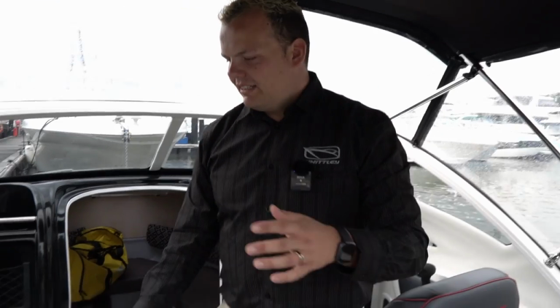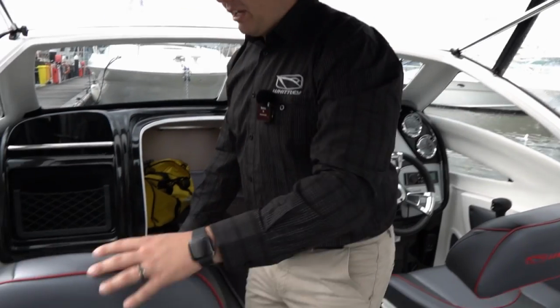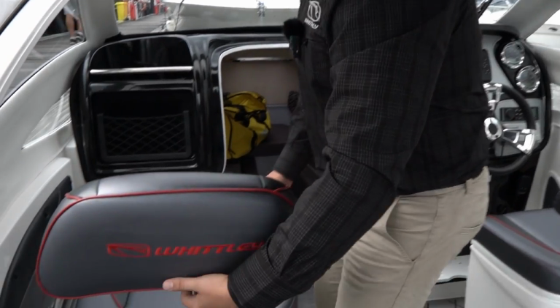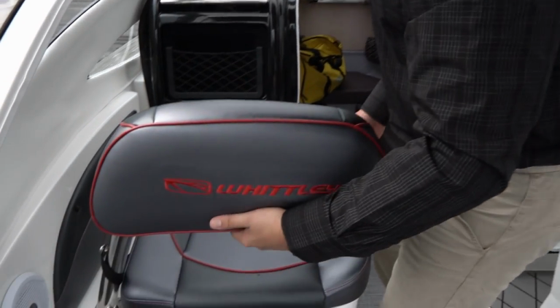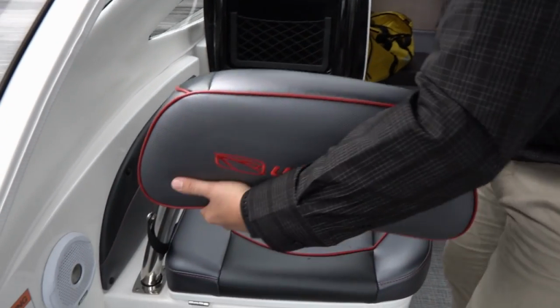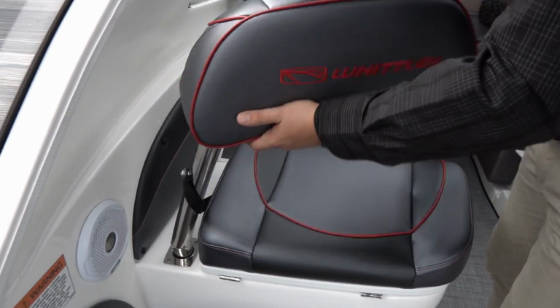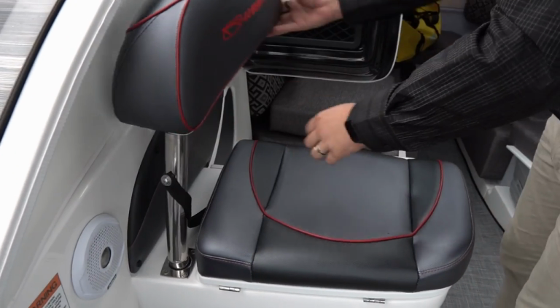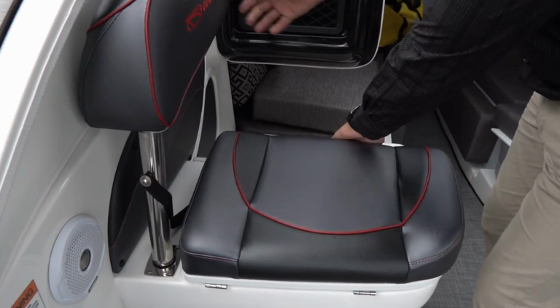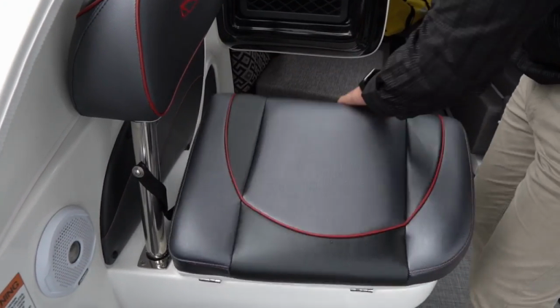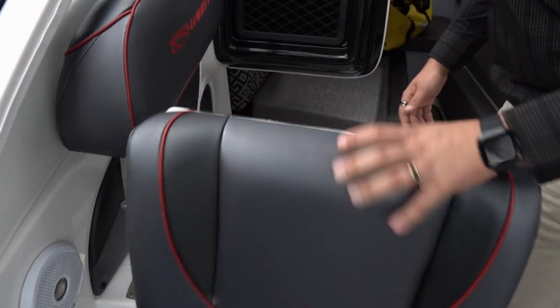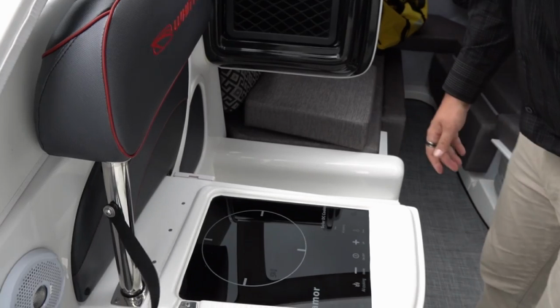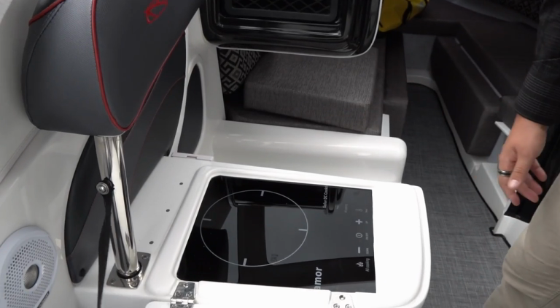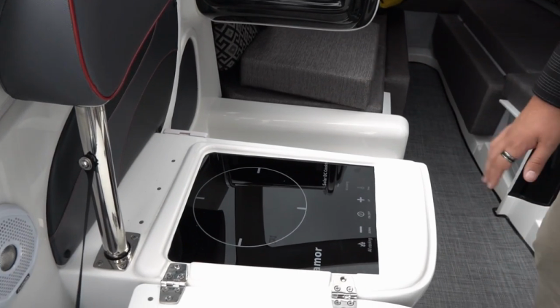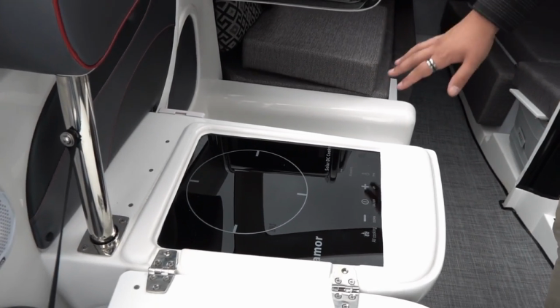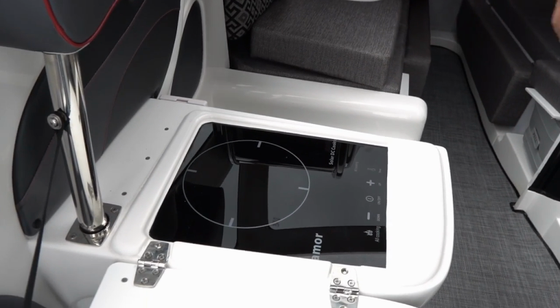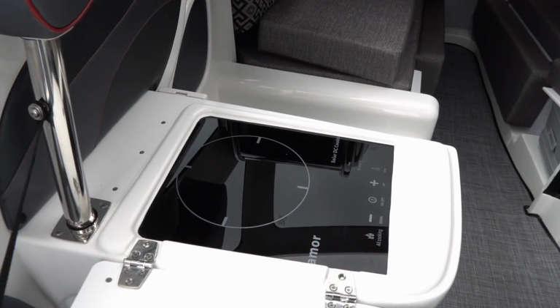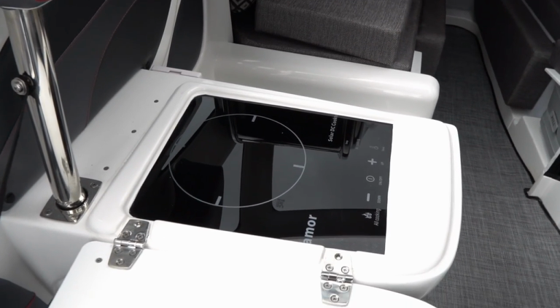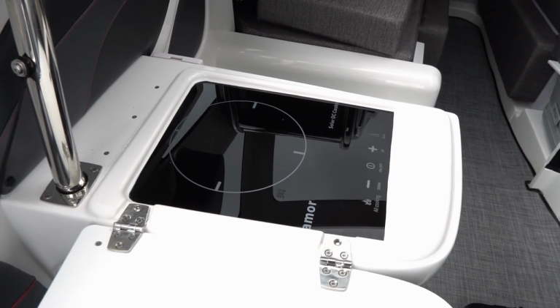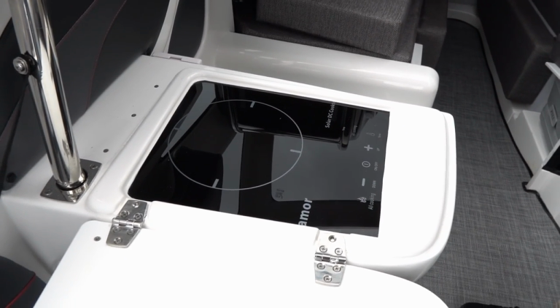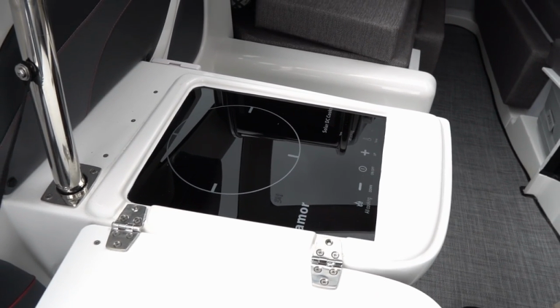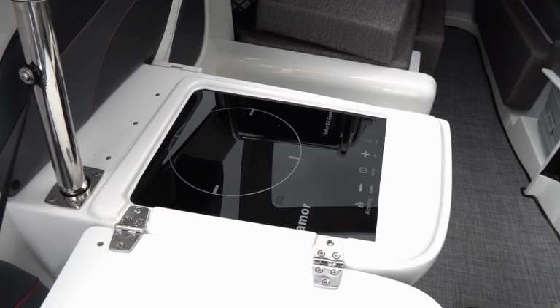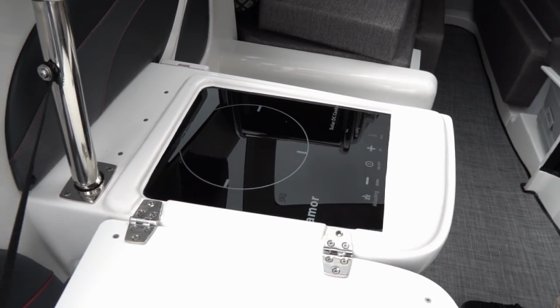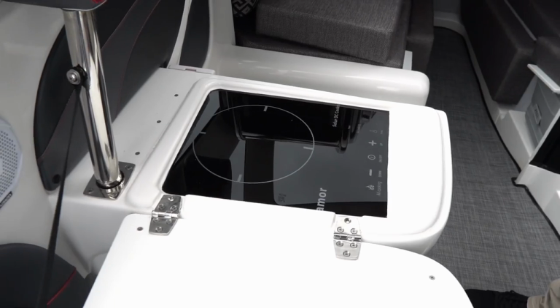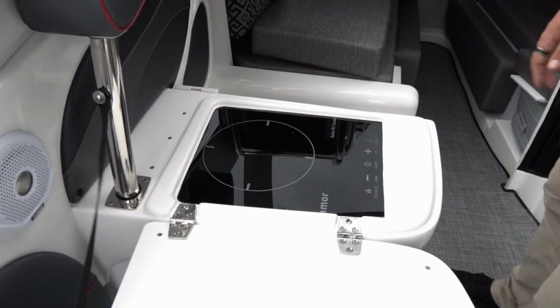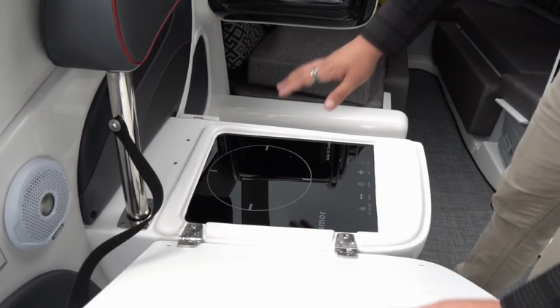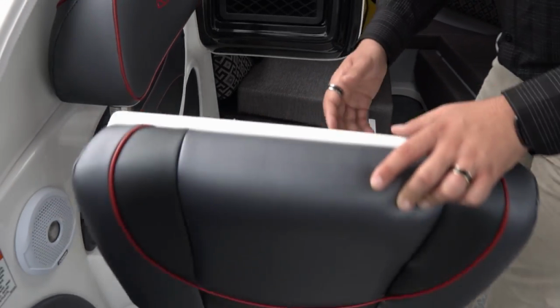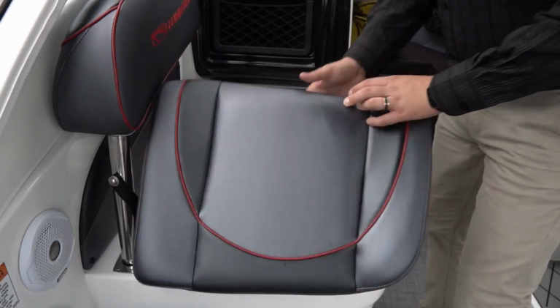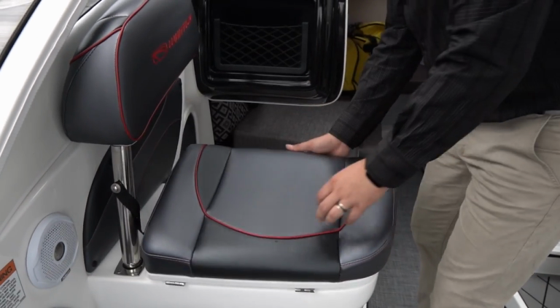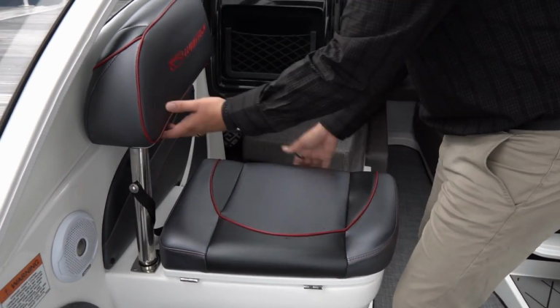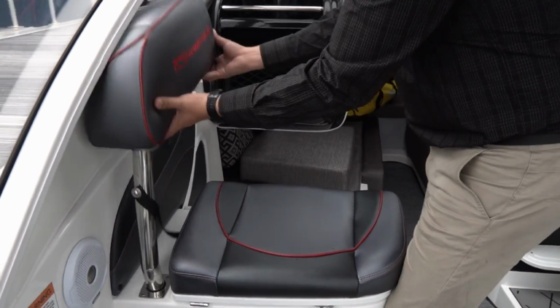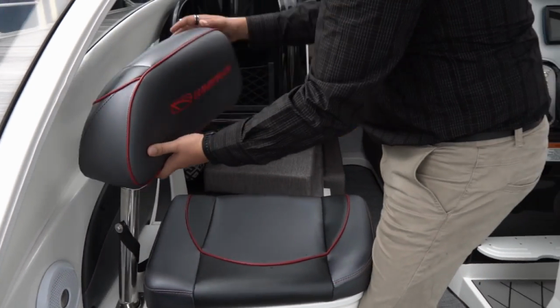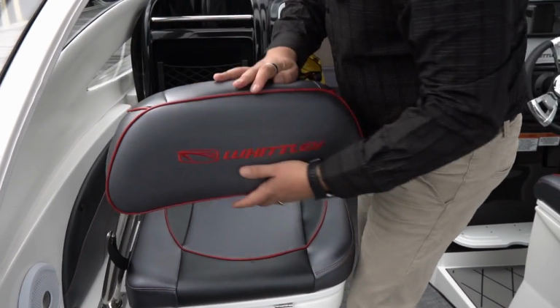Coming over to the passenger seat here underneath, we've got the 12-volt convention cooktop — very neat and tidy, very popular option and very discreet. You don't even know it's there. This is a very popular option now across all our boats in all ranges.